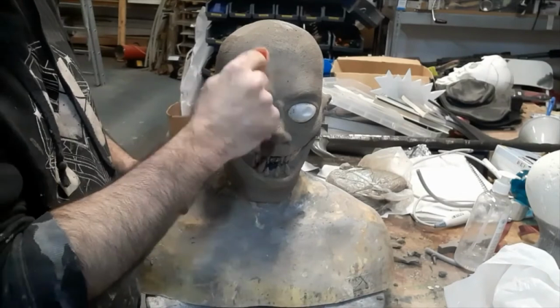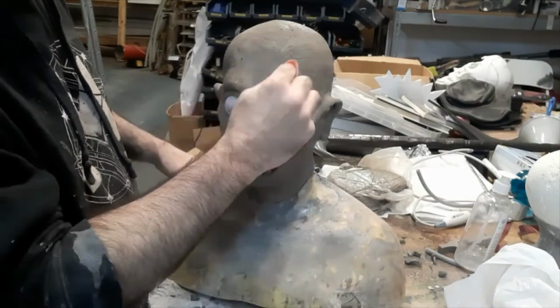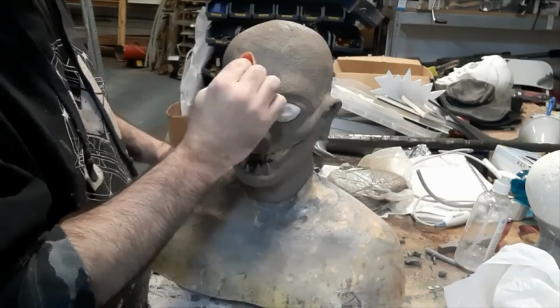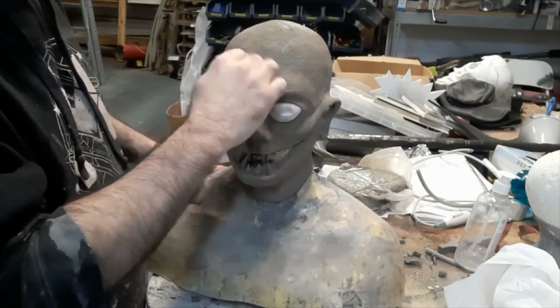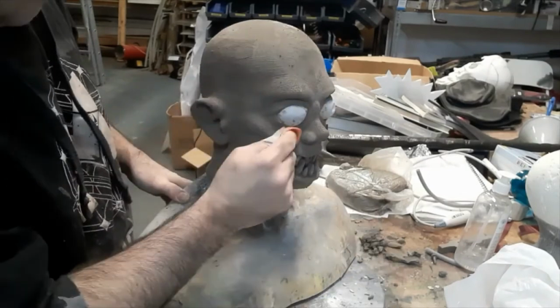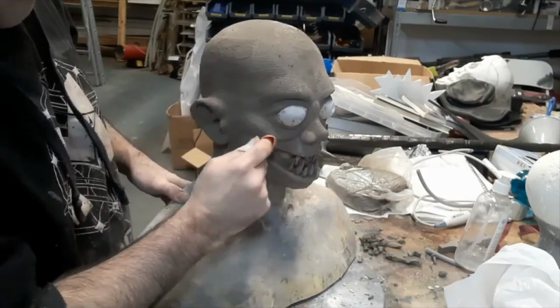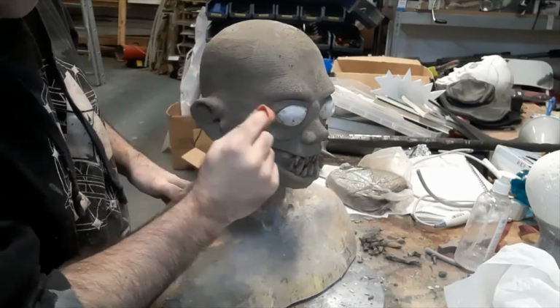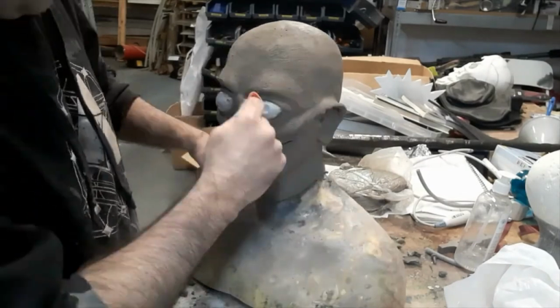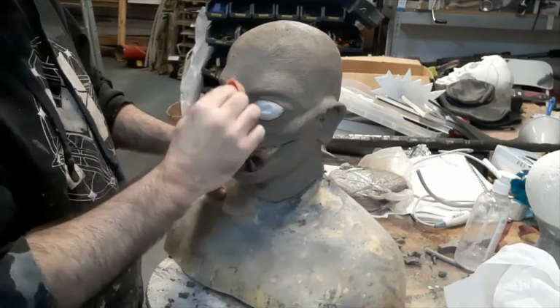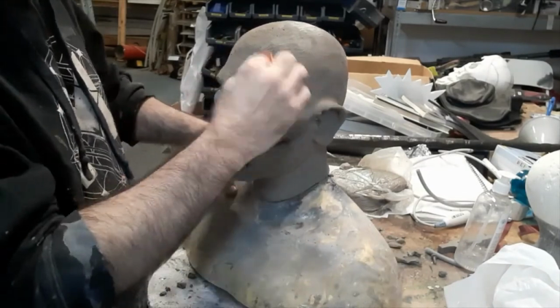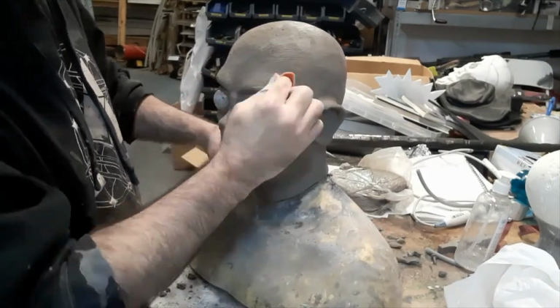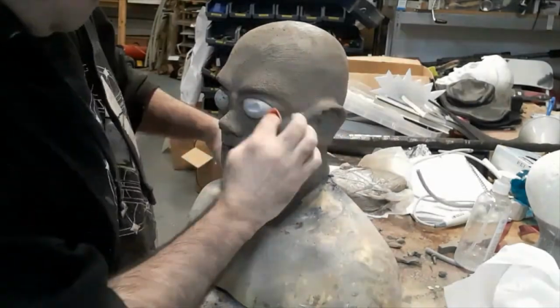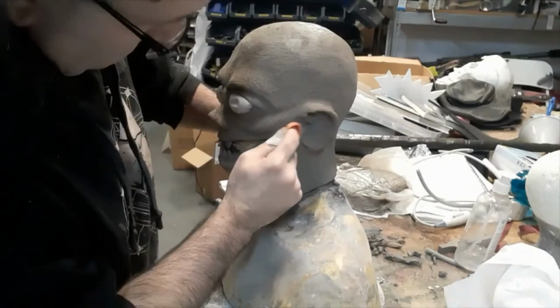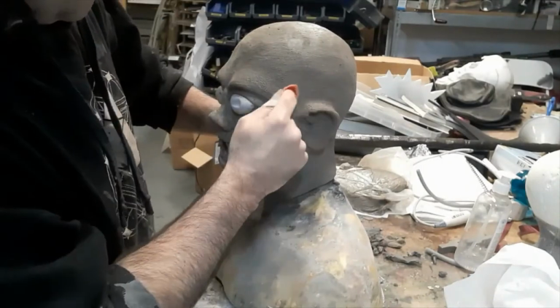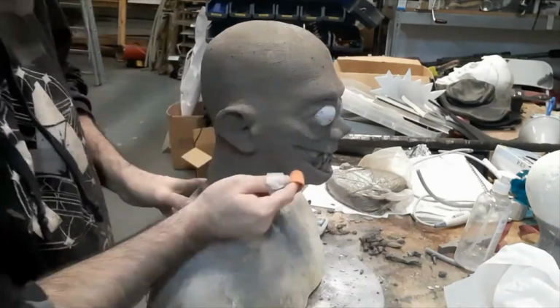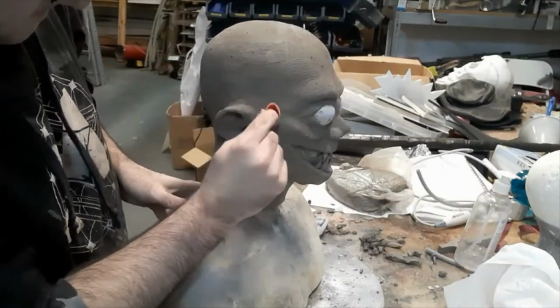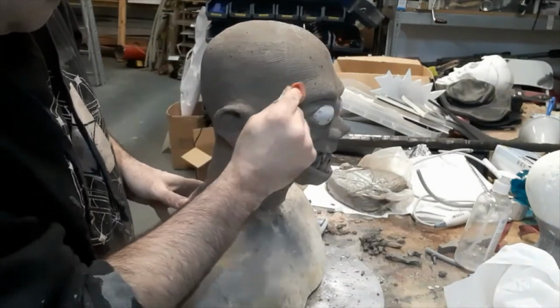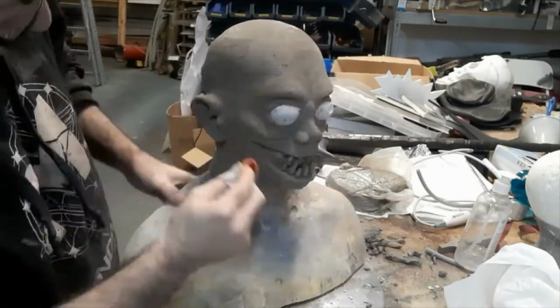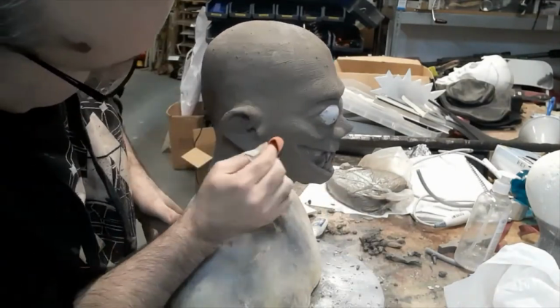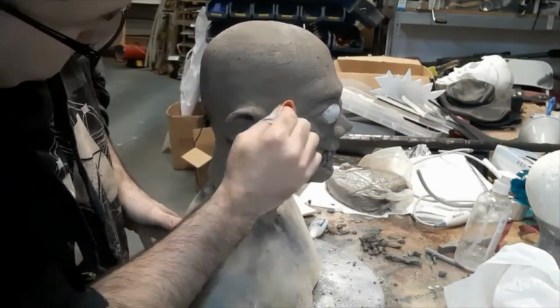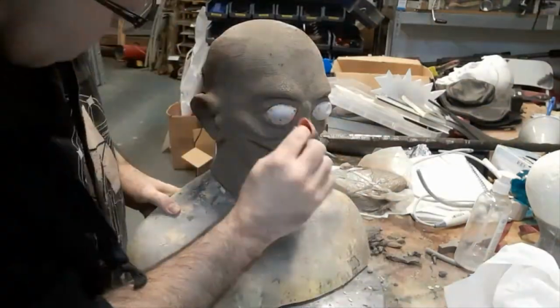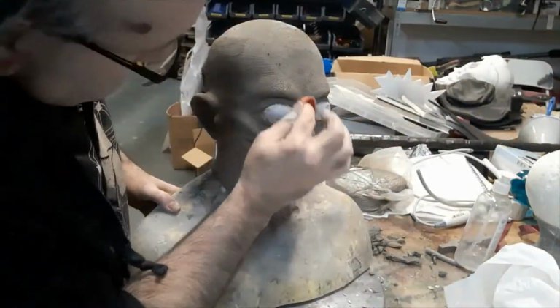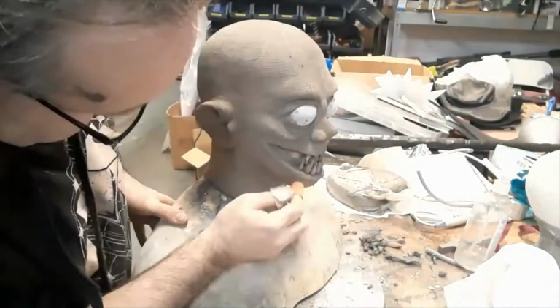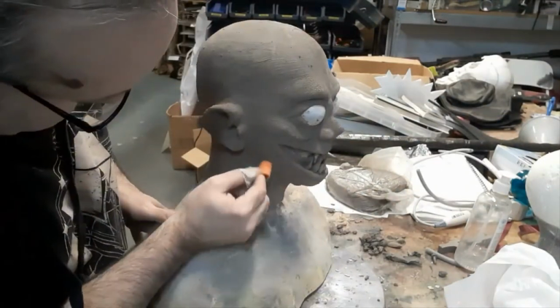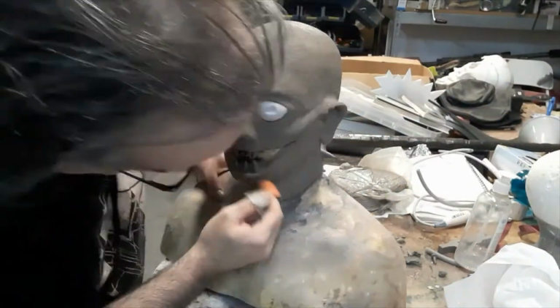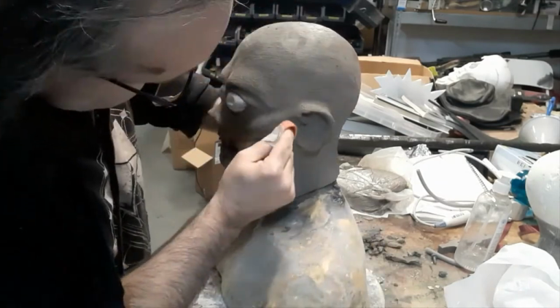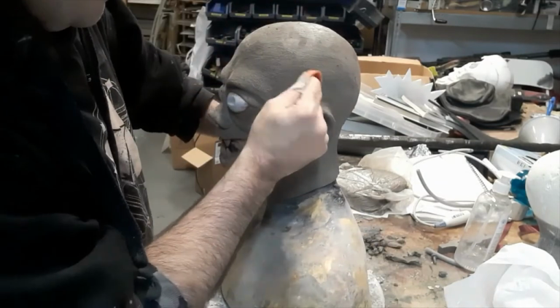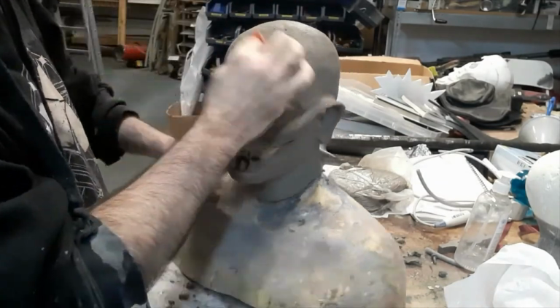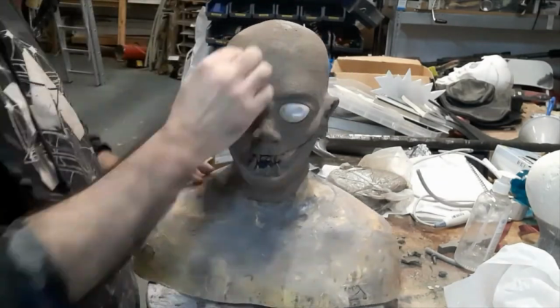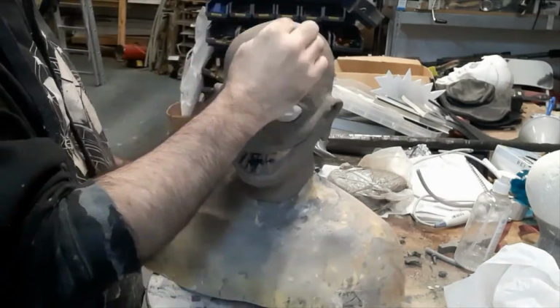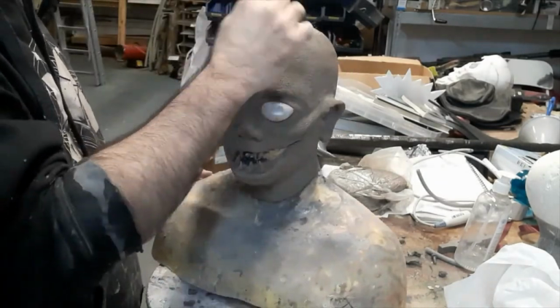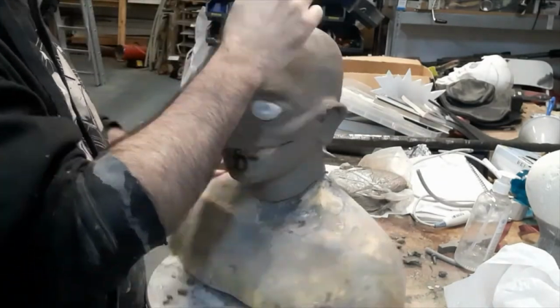Now we've got the whole surface smoothed out, we're going to start adding a pore texture into the surface of the face. We're using a thimble with some bumps on it that we can rattle over the whole surface to add that pore texture.